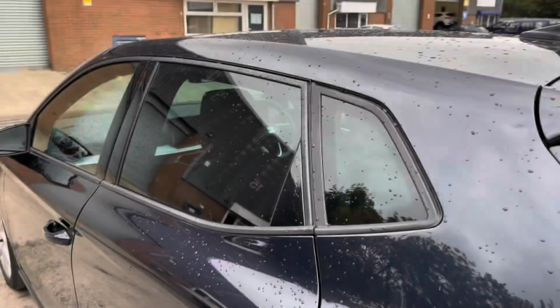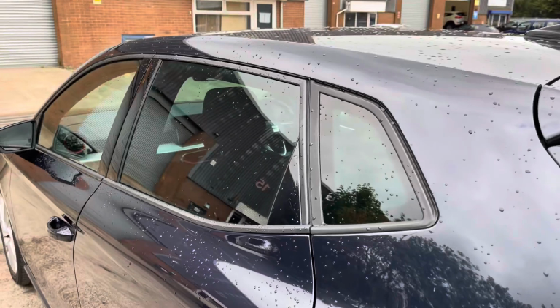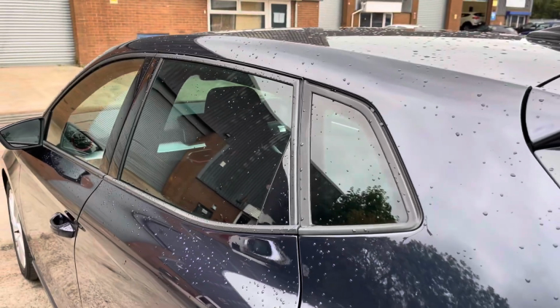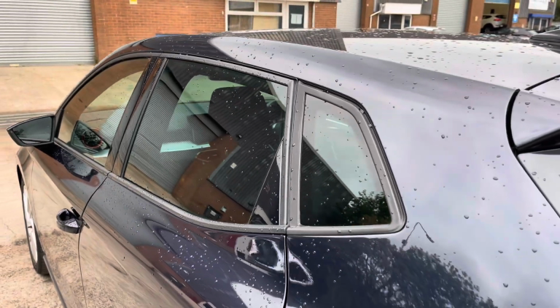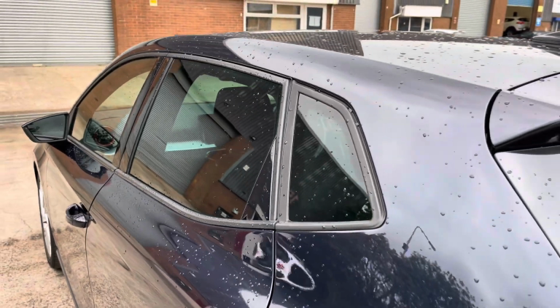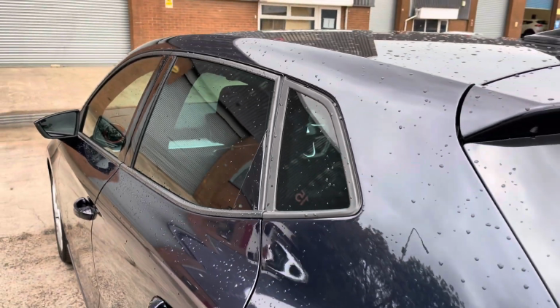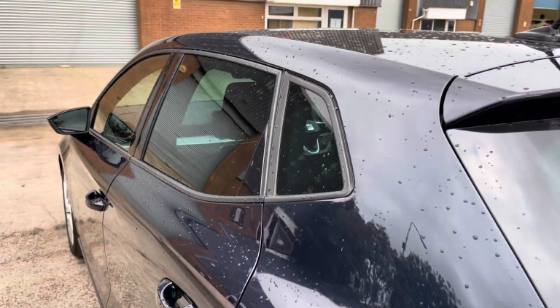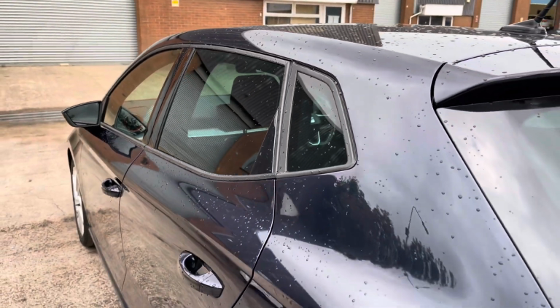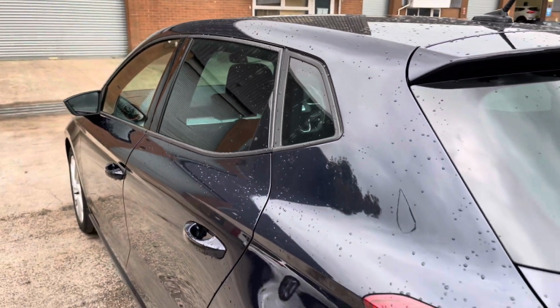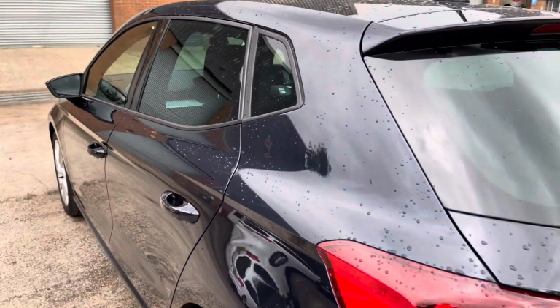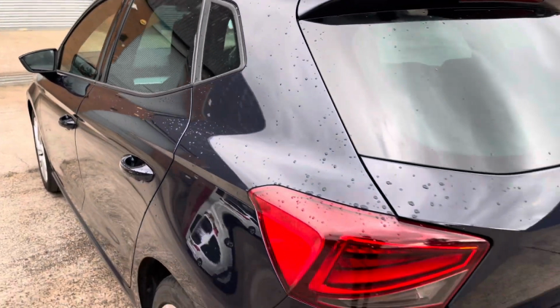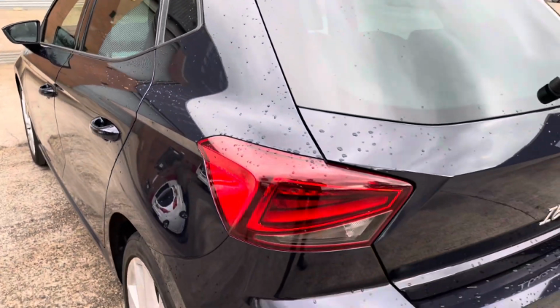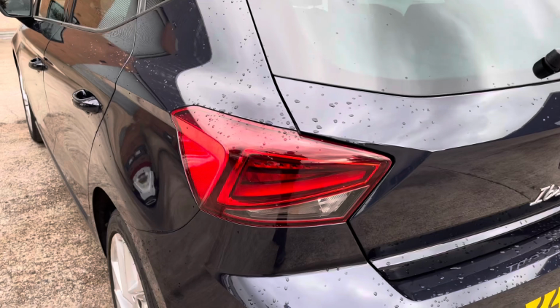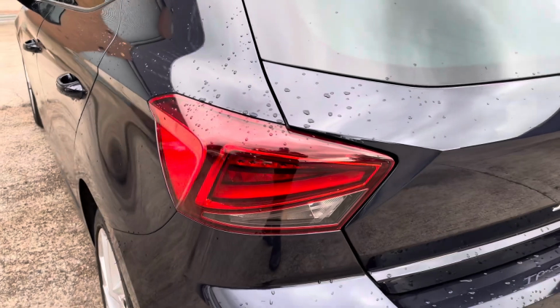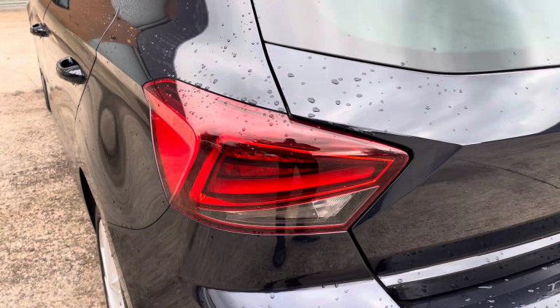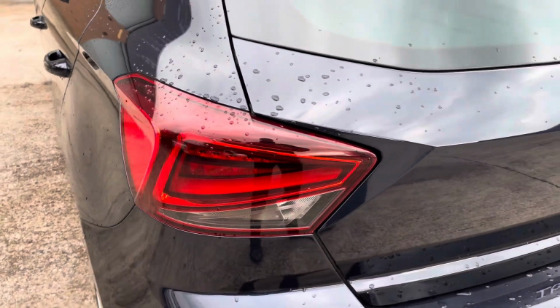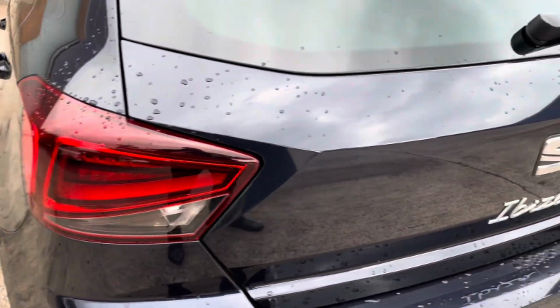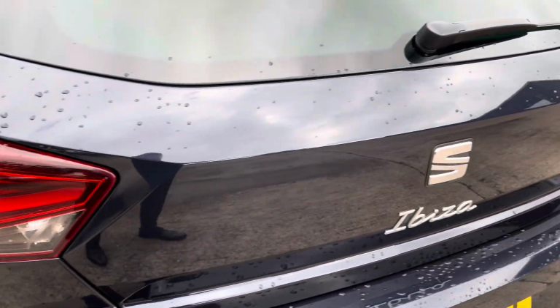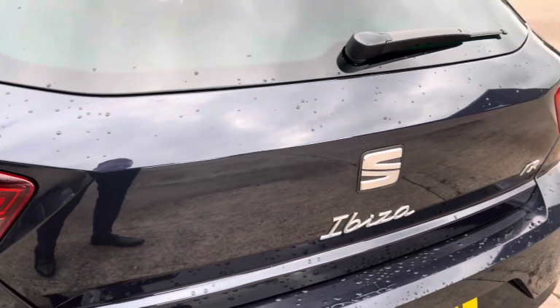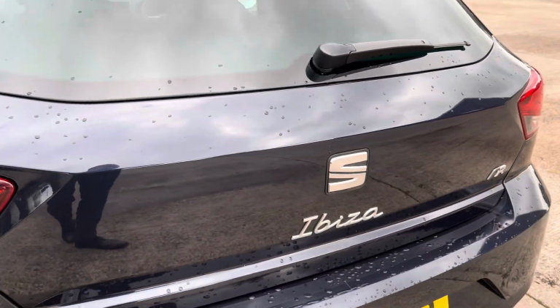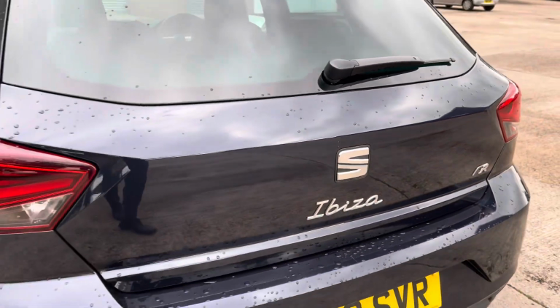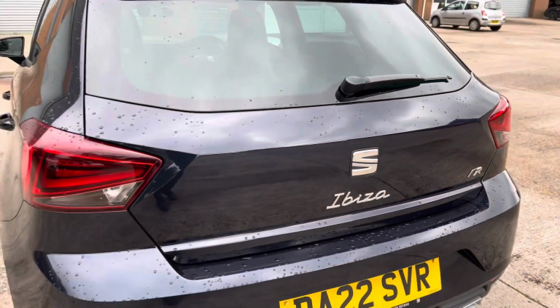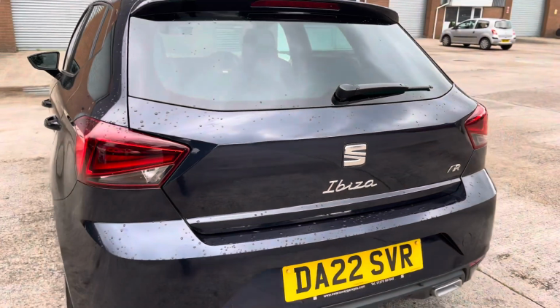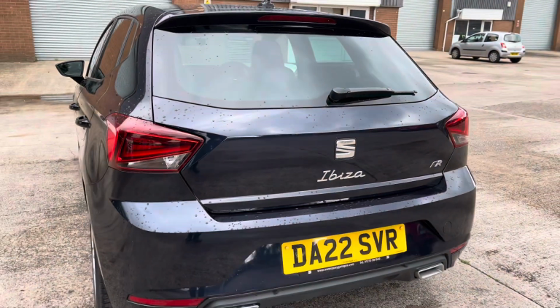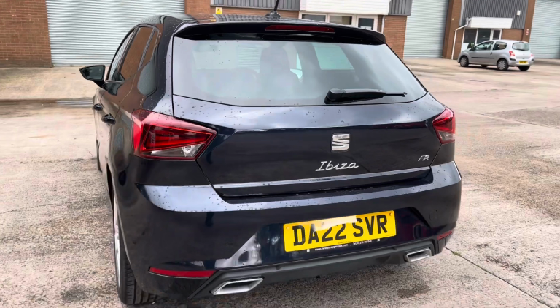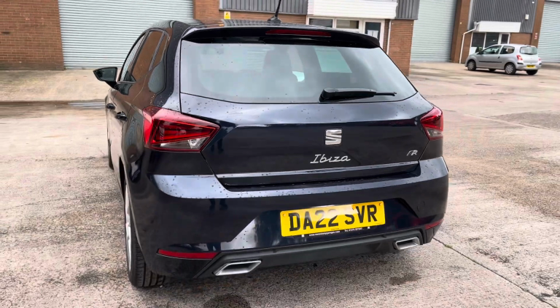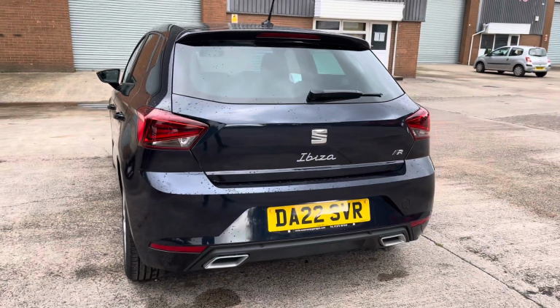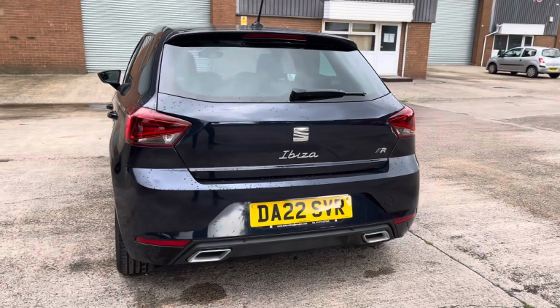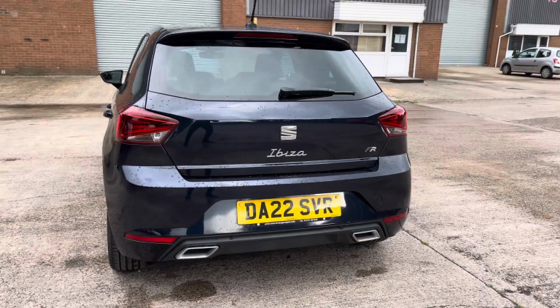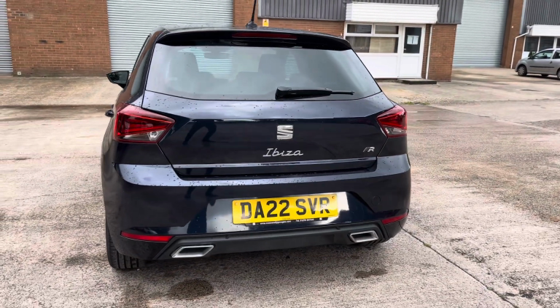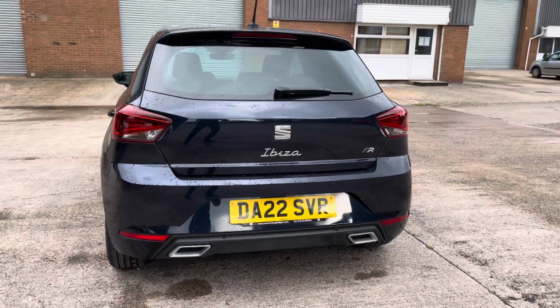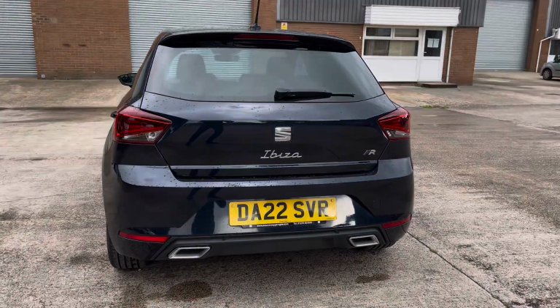At the rear of the vehicle we have the stylish looking dark tinted rear privacy glass, along with the vehicle's sleek looking tail lights and the chrome badging which features in the centre of the vehicle's boot lid. Moving out further we have the sporty looking rear bumper and simulated twin exhaust tail pipes.